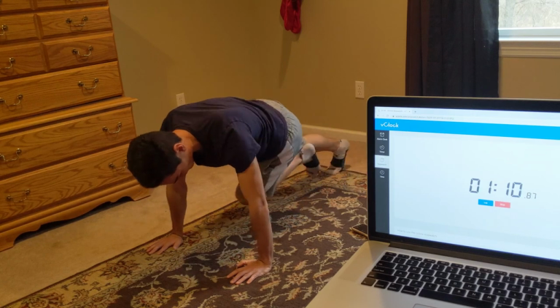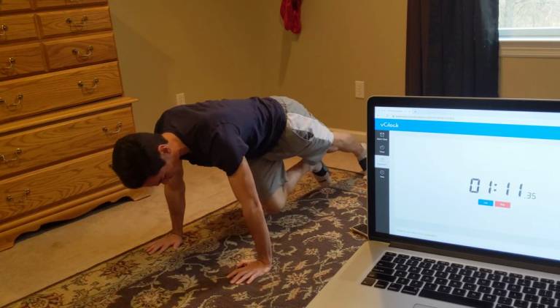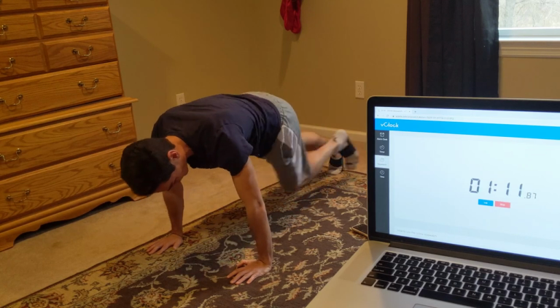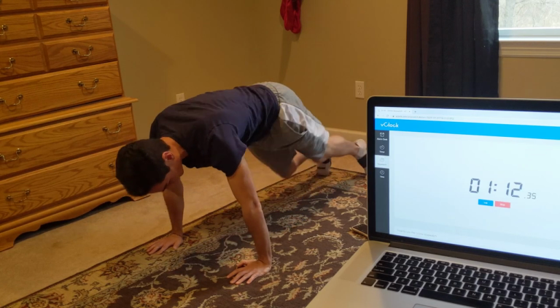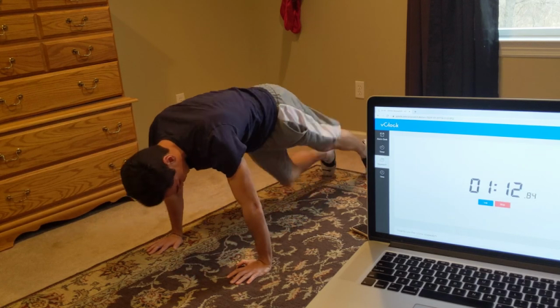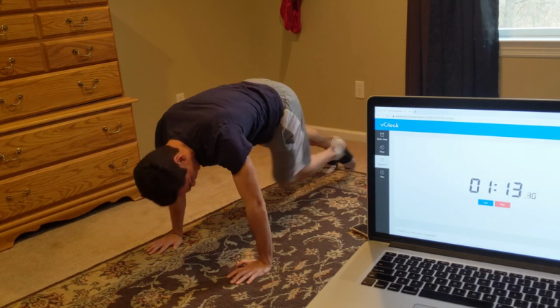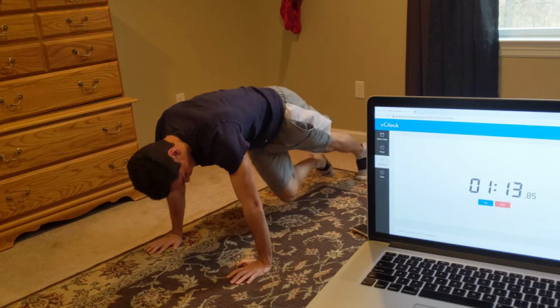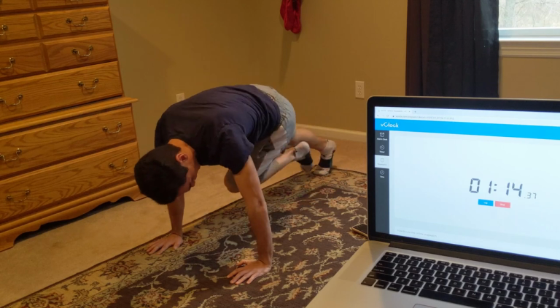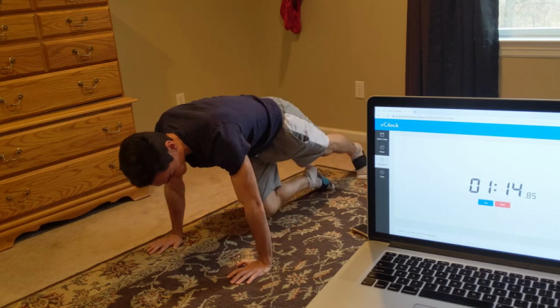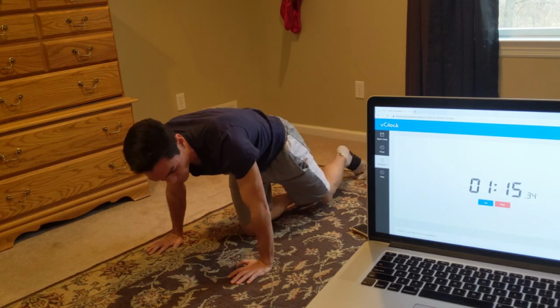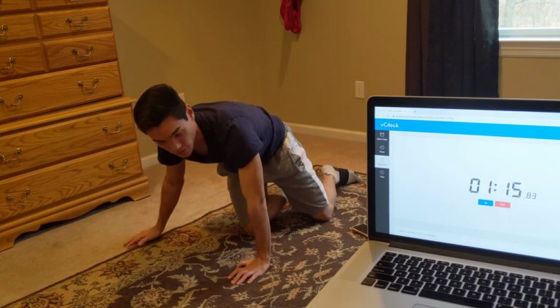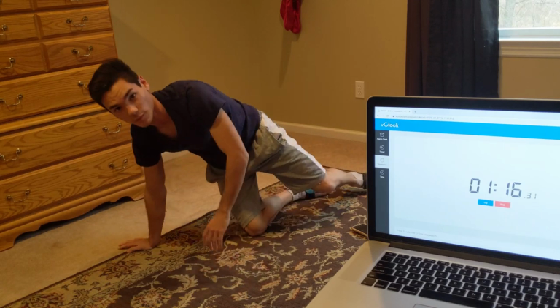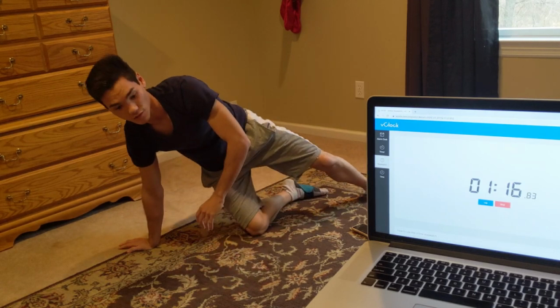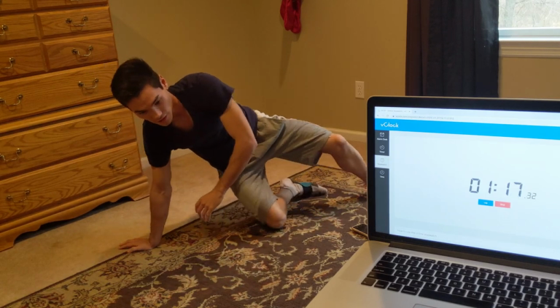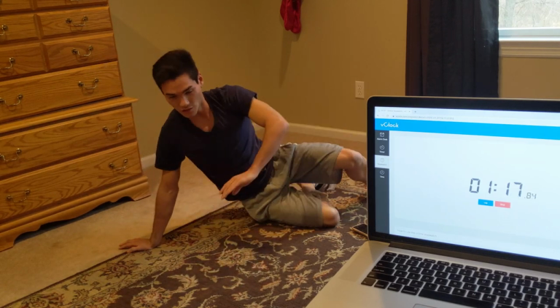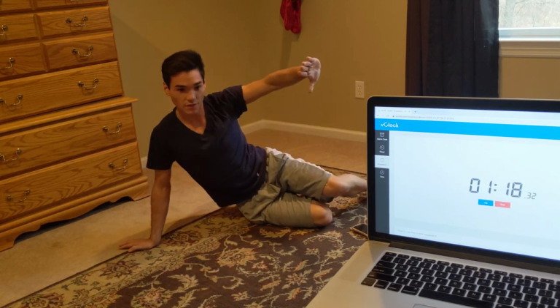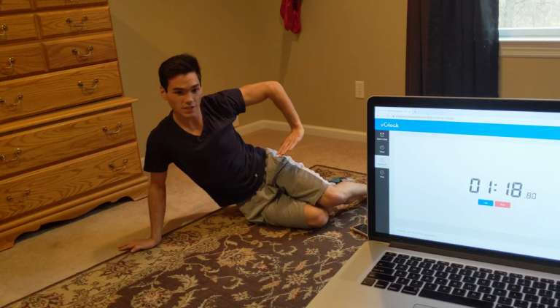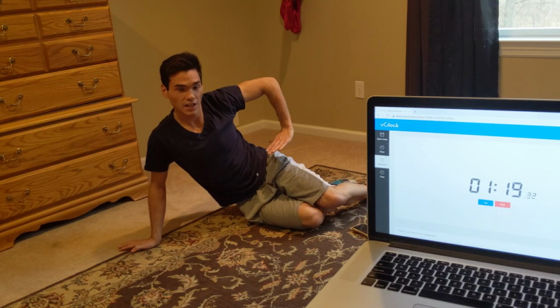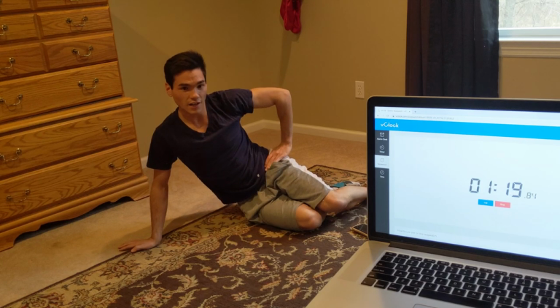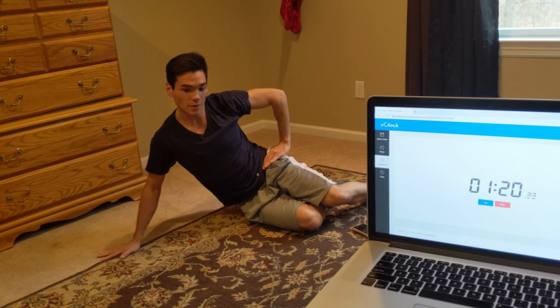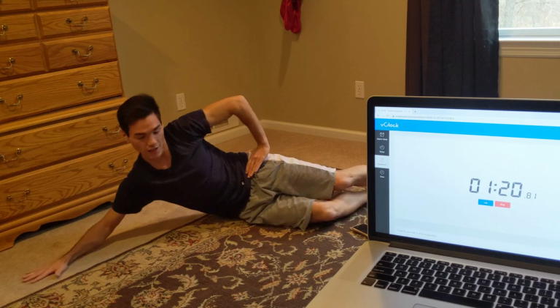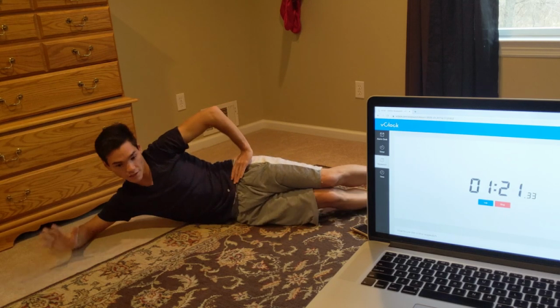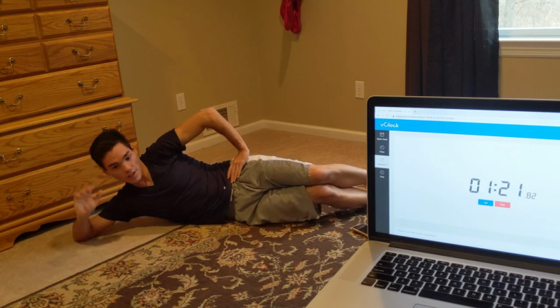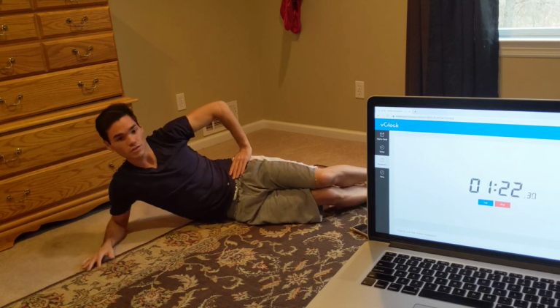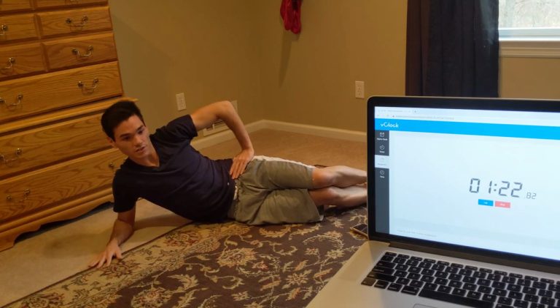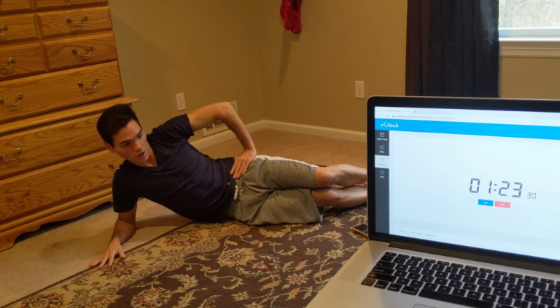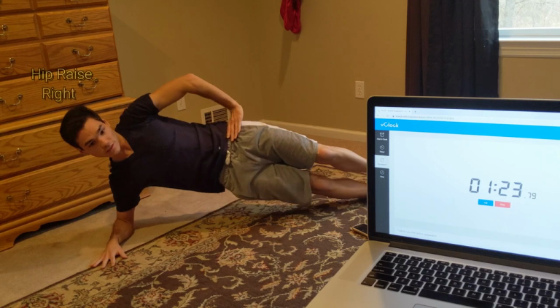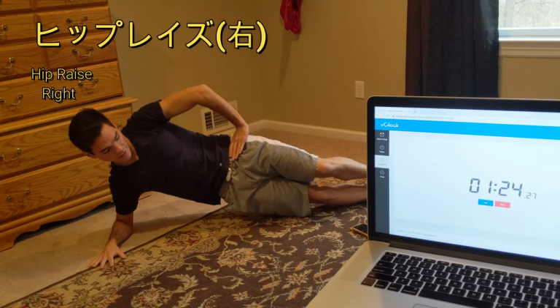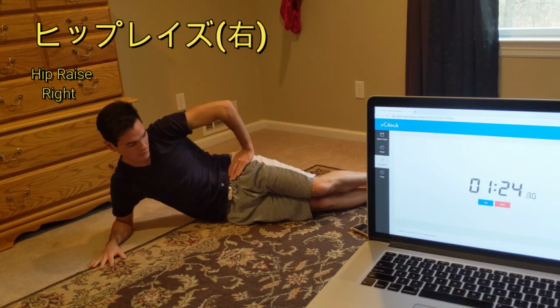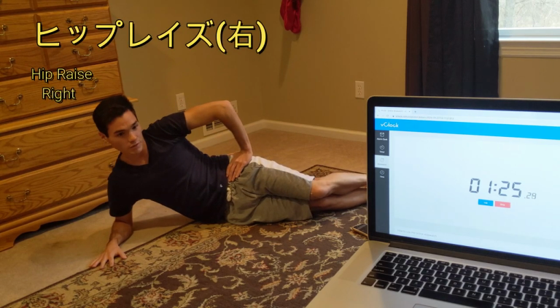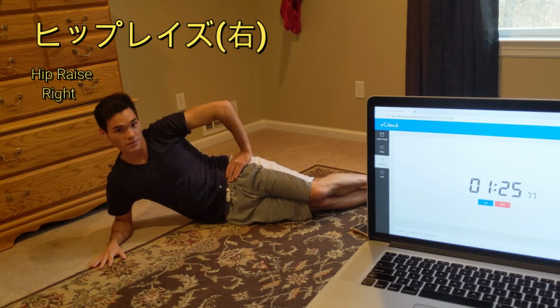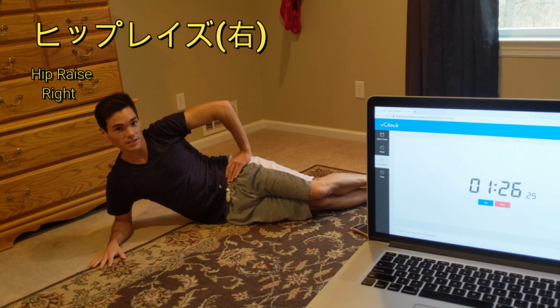We're going to do this for about 15 more seconds. 5, 4, 3, 2, 1, go! We're going to do a hip raise to the right. So what you're going to do is have your left hand on your hip, and you're going to raise your hip off the ground just like that. And we're going to do that in 5 seconds.